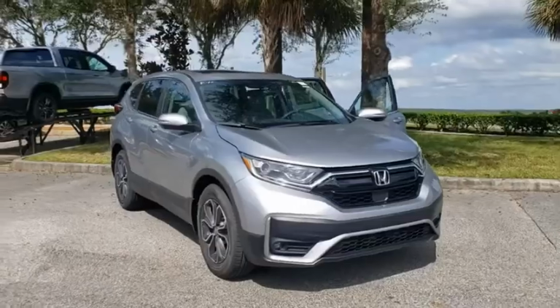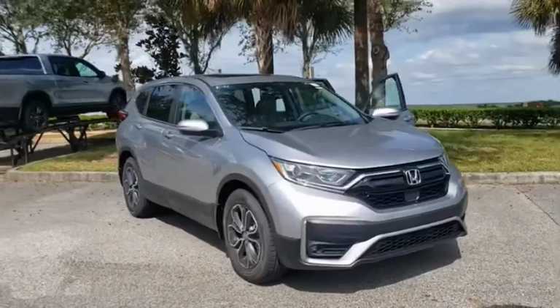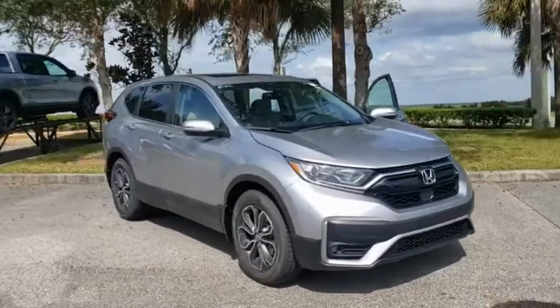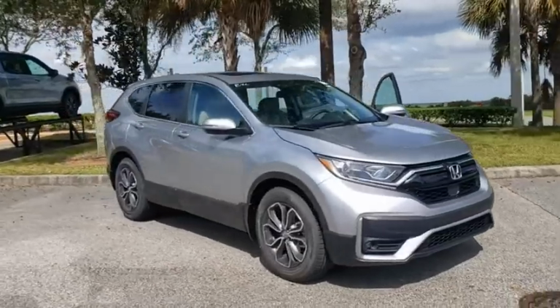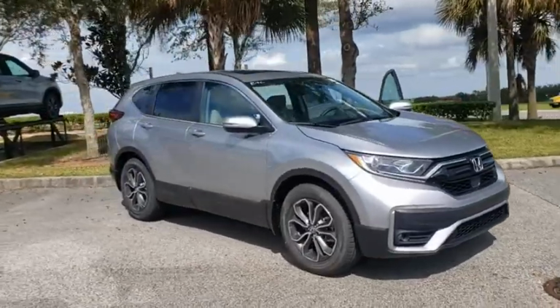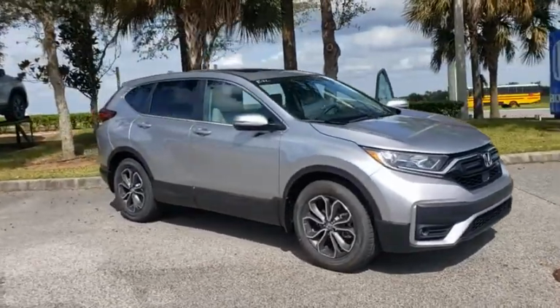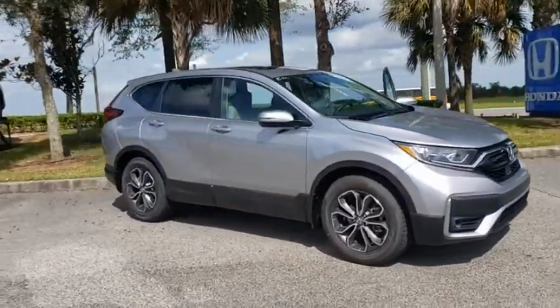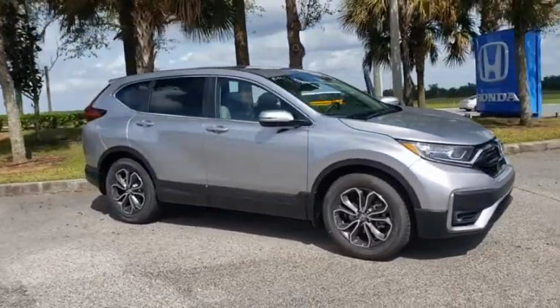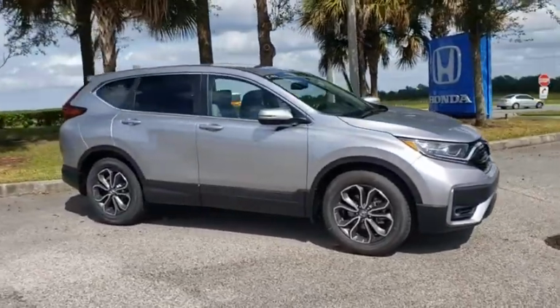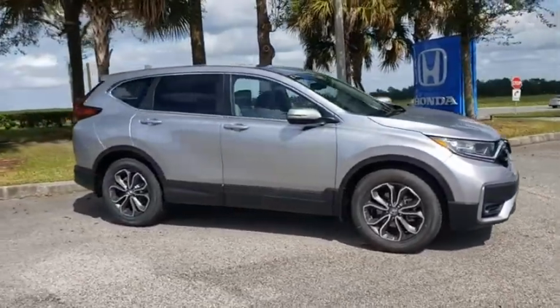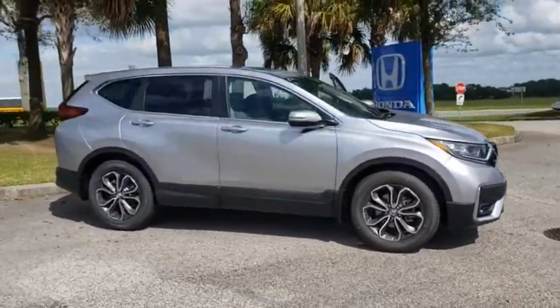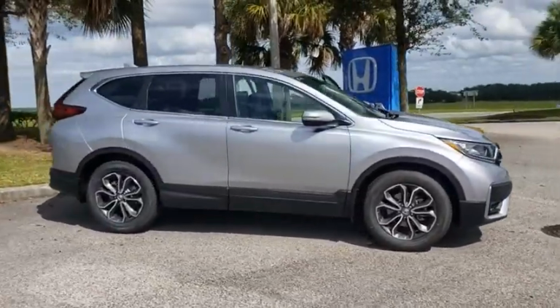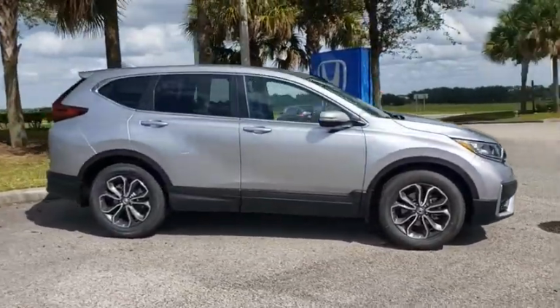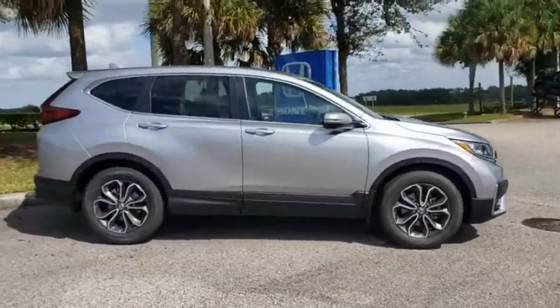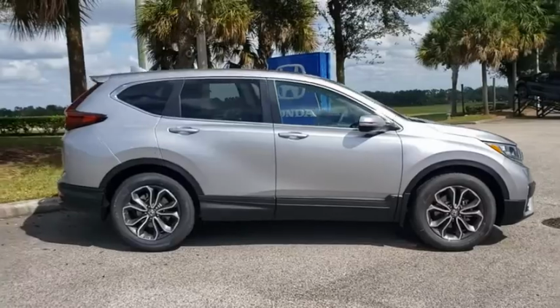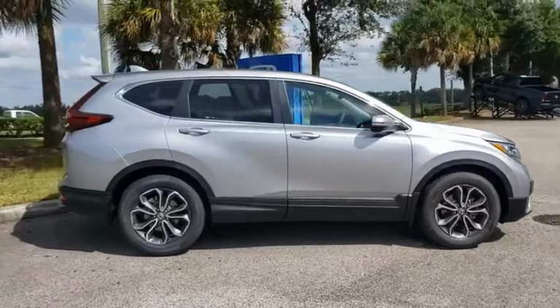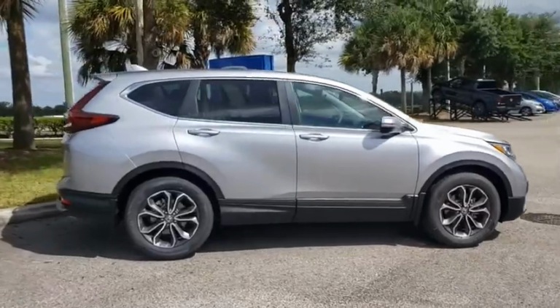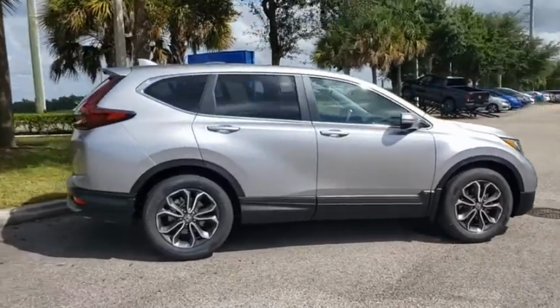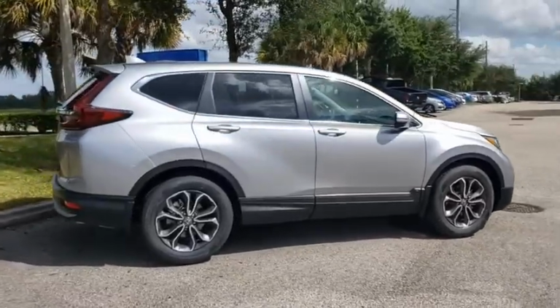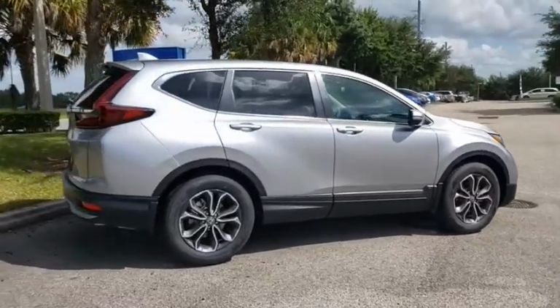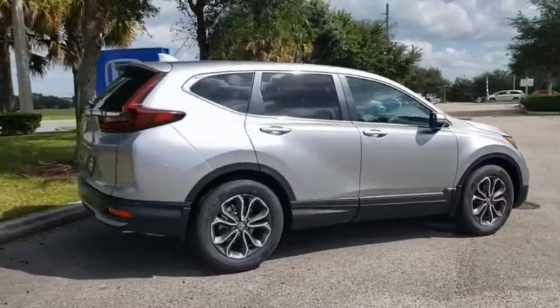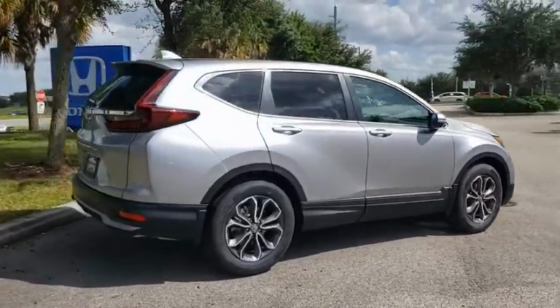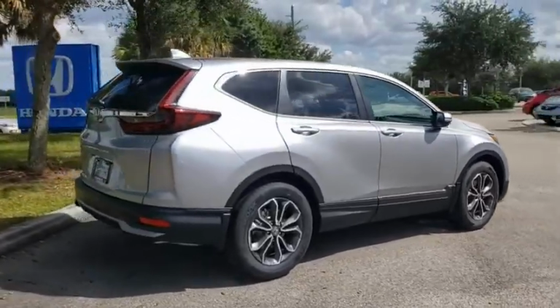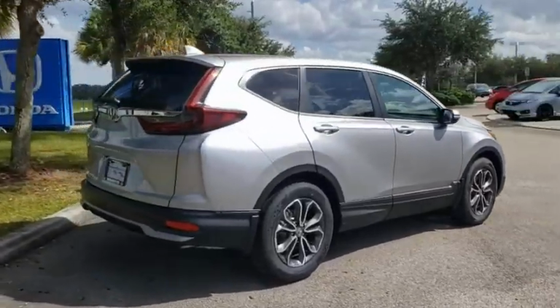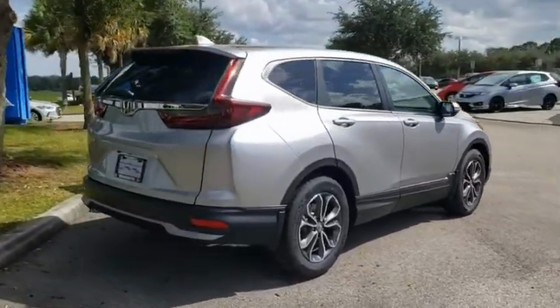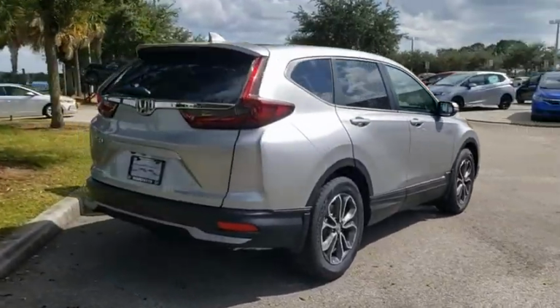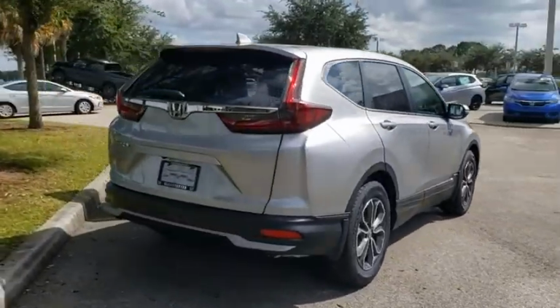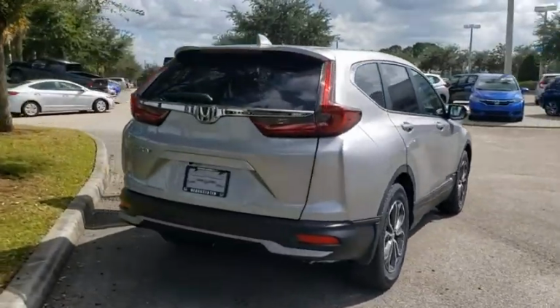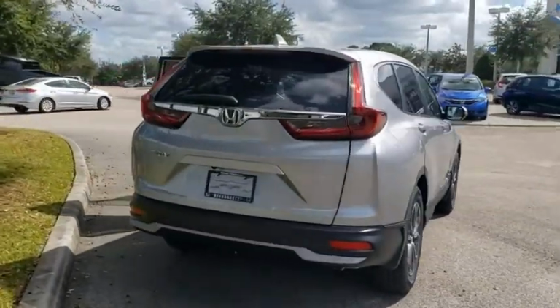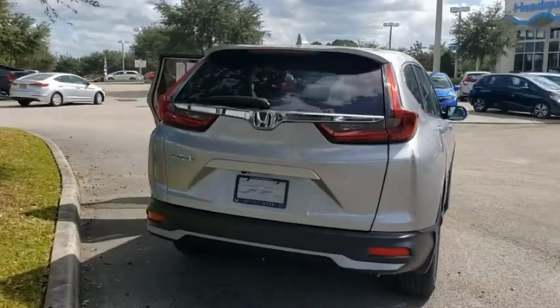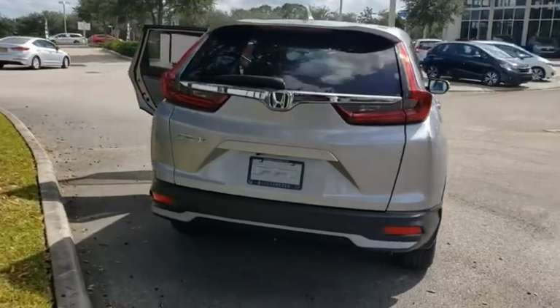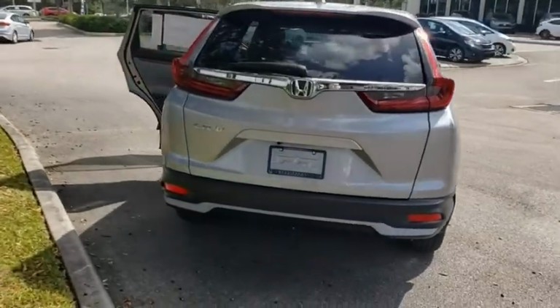Take a ride in the 2020 Honda CR-V — a top recommended vehicle because of its car-like driving manners, good value, cool technology, and comfy interior.